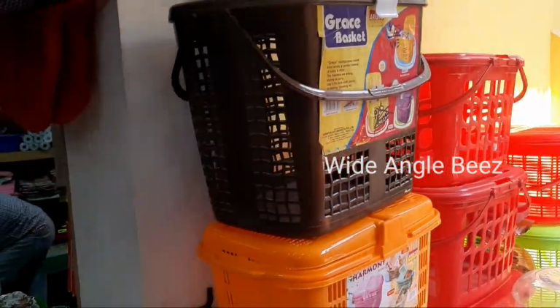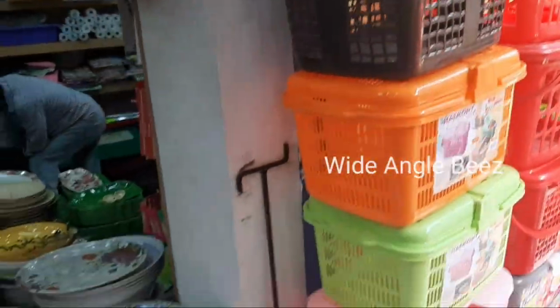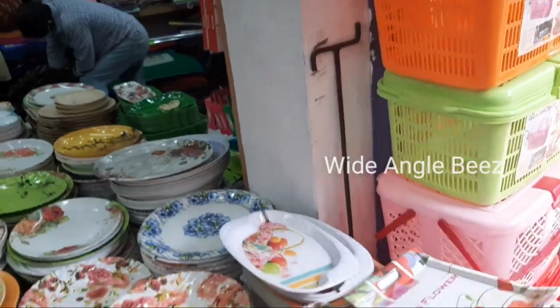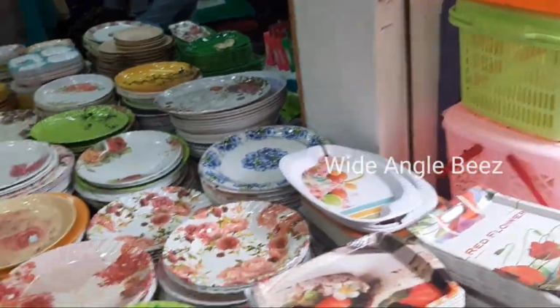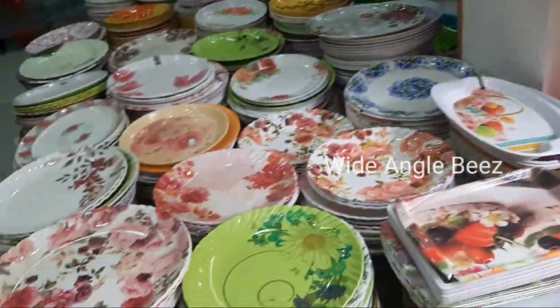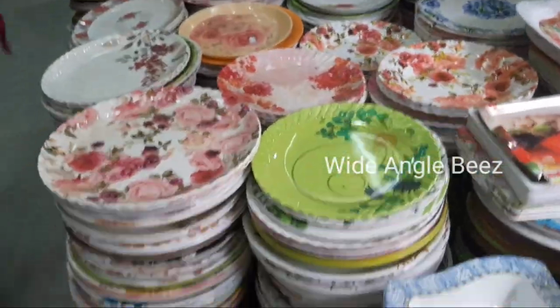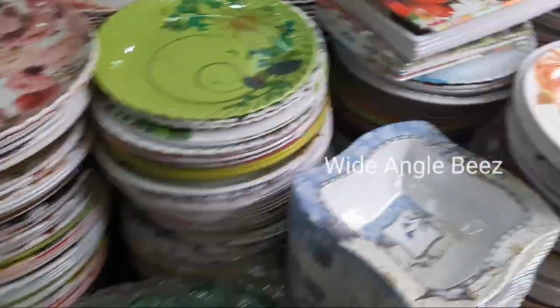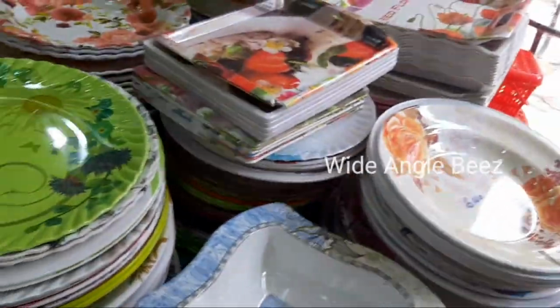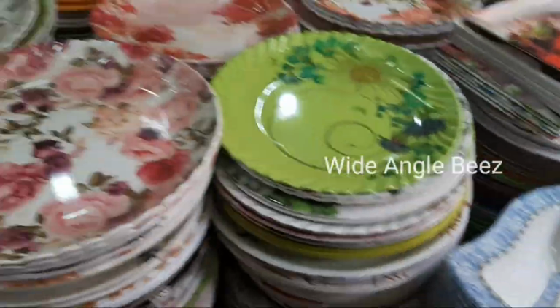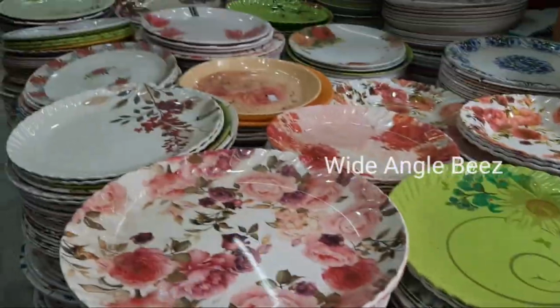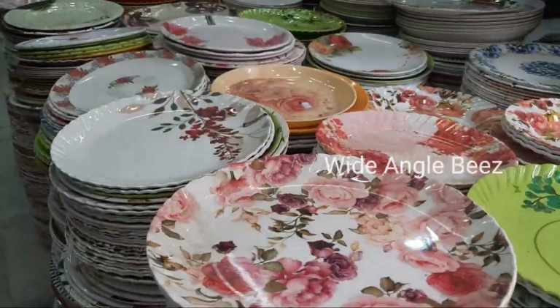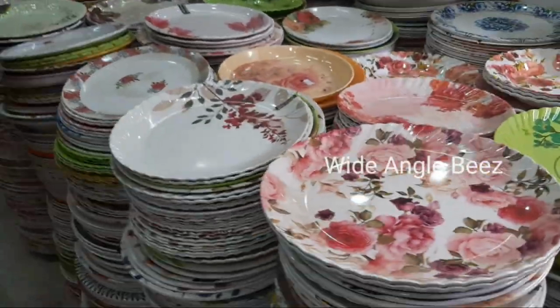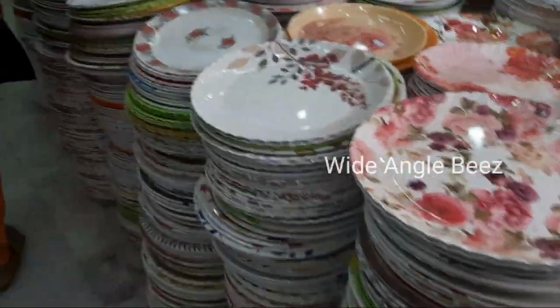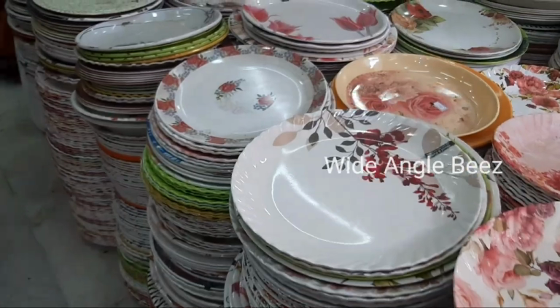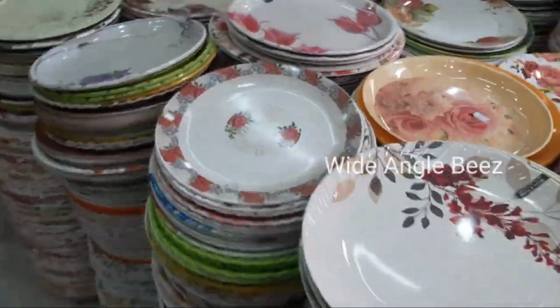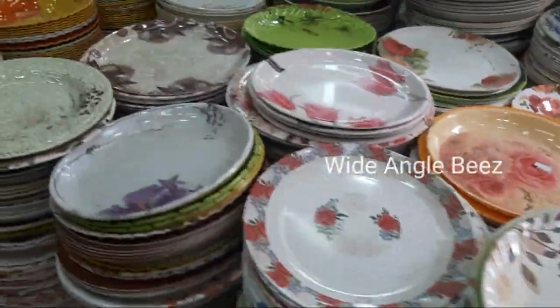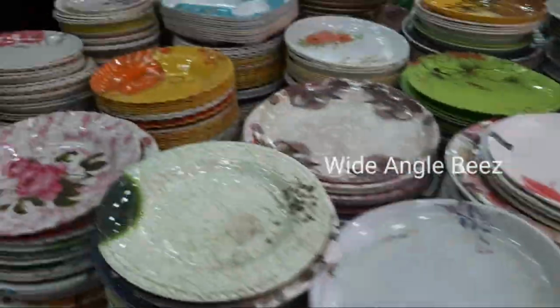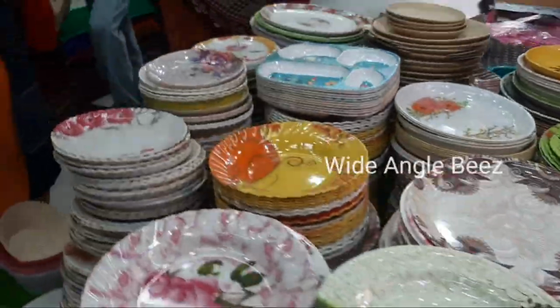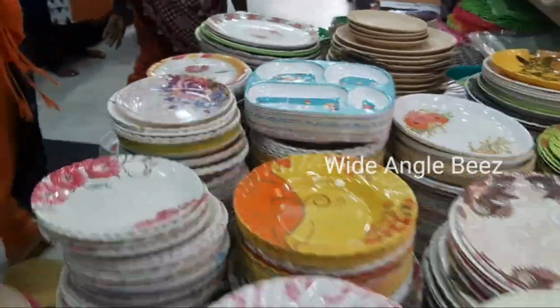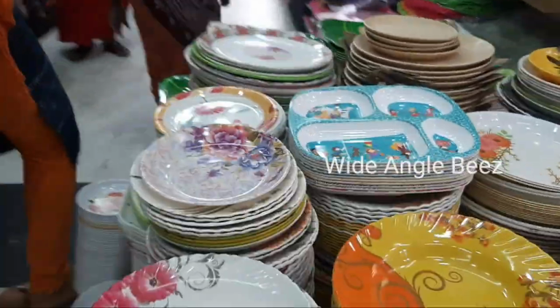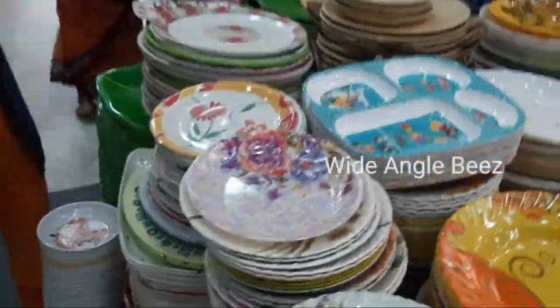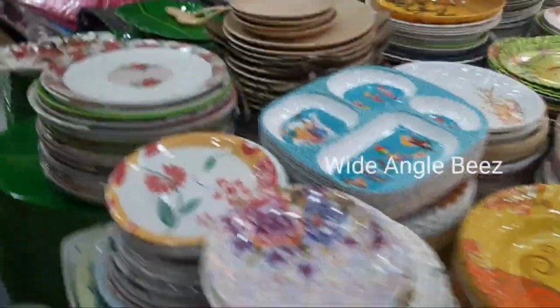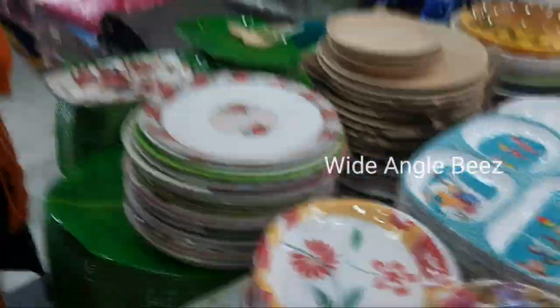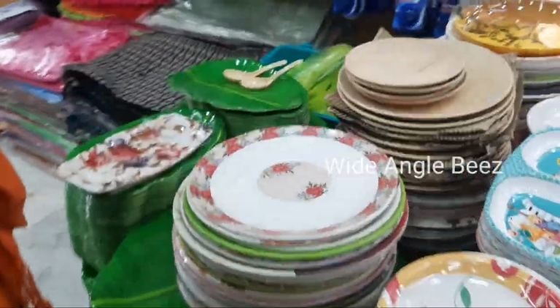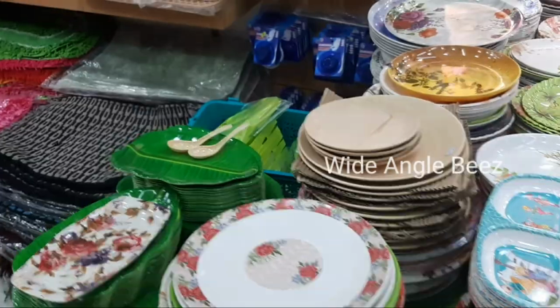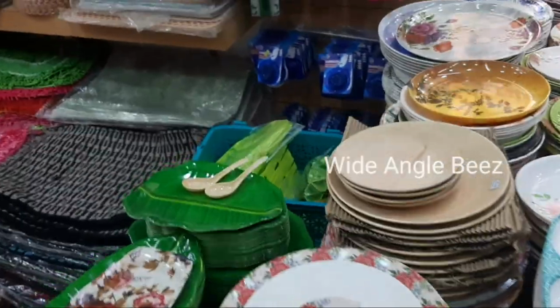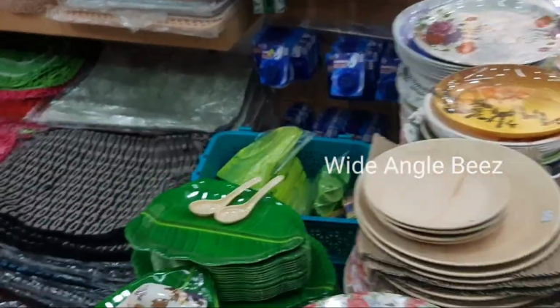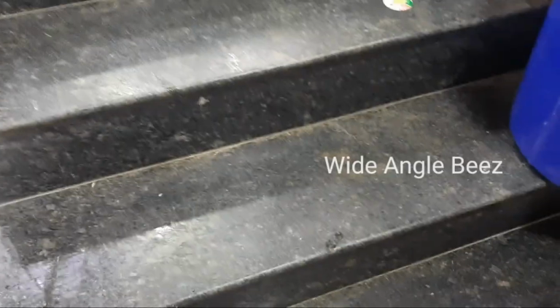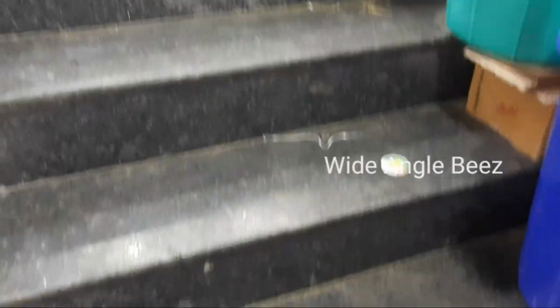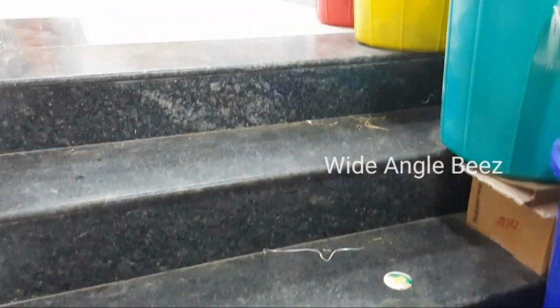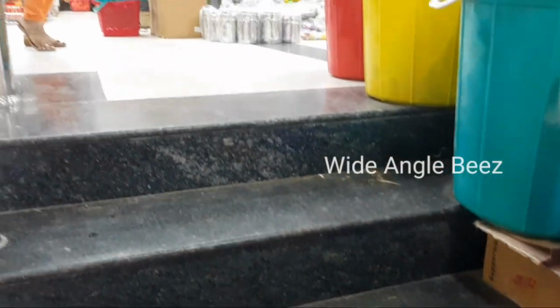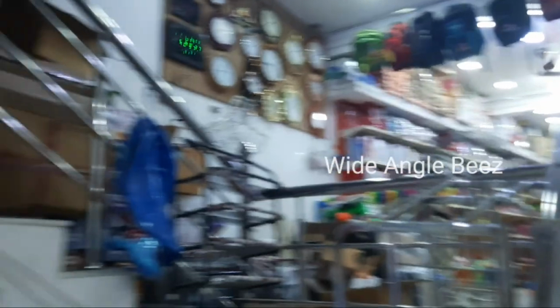You can cover the ground floor. You can check the video below. Now, we will see the ceramic and glassware collections. We will see the second floor. There are all ceramic plates available. You can see all of these plates.